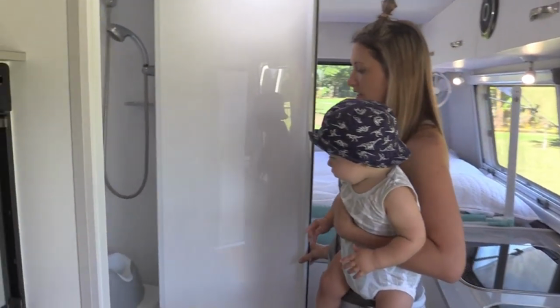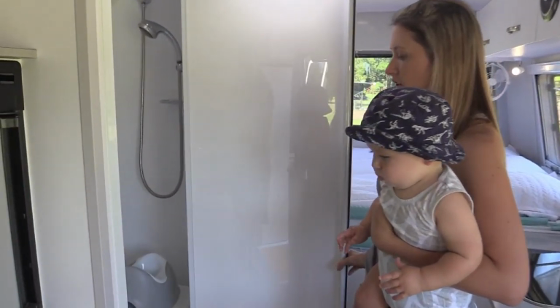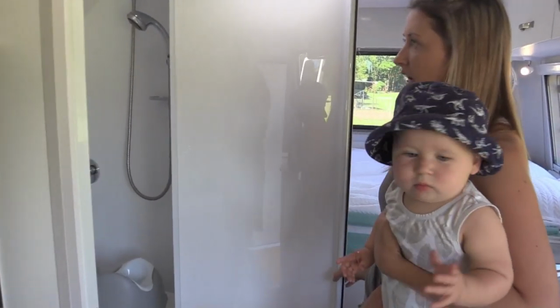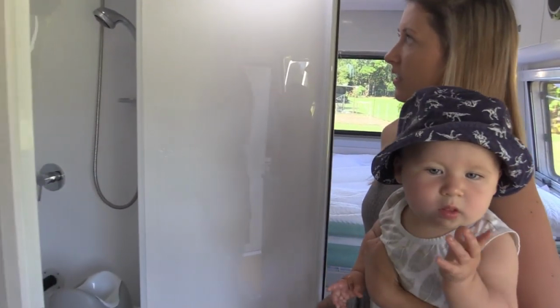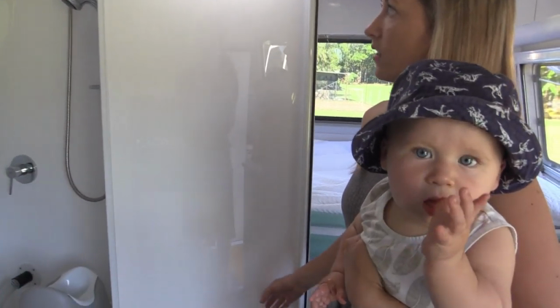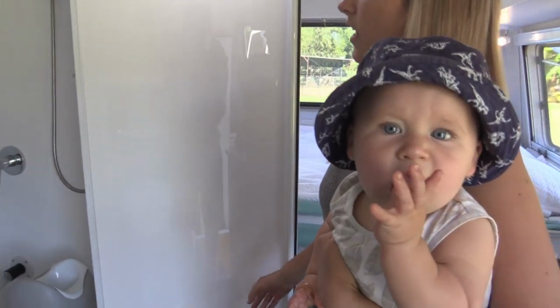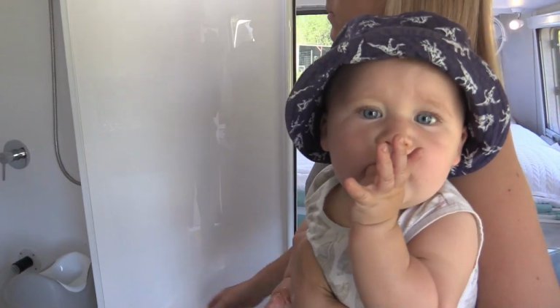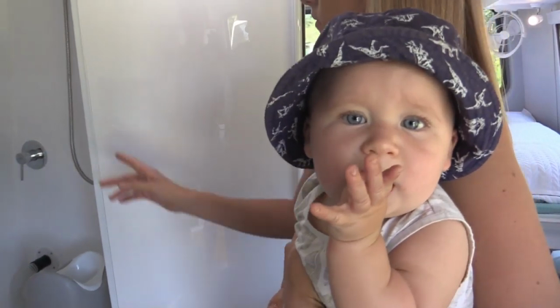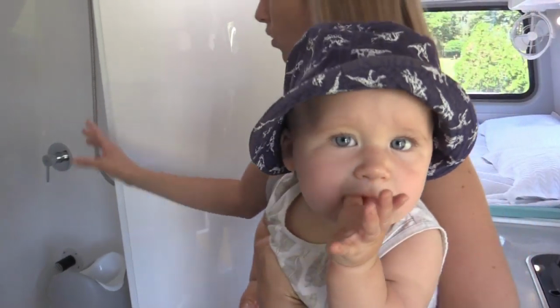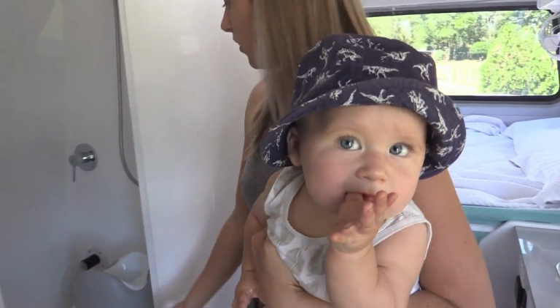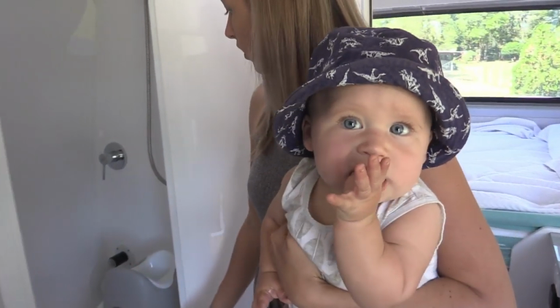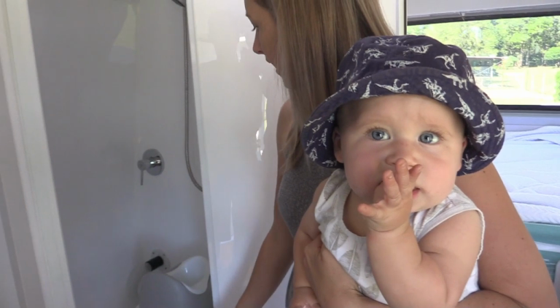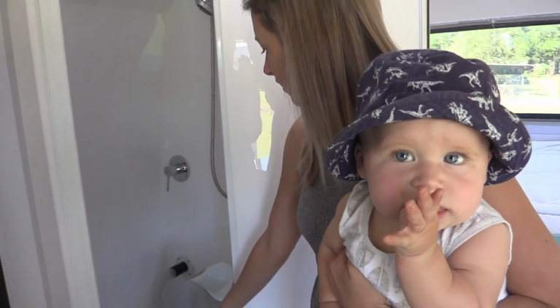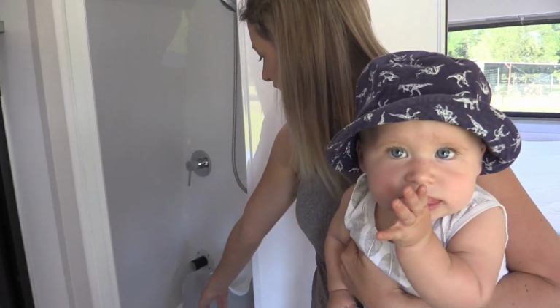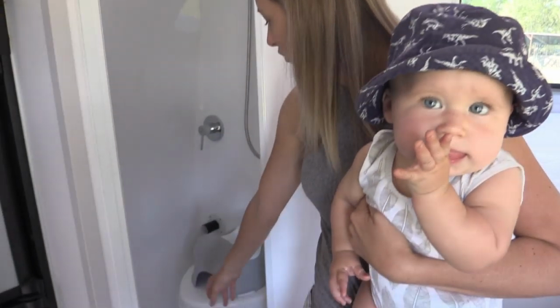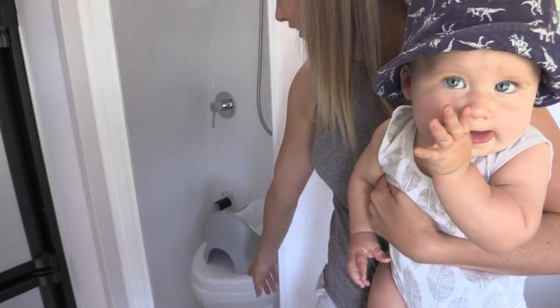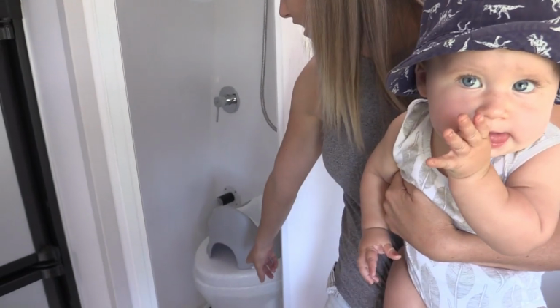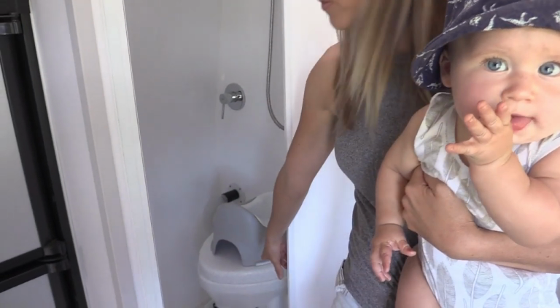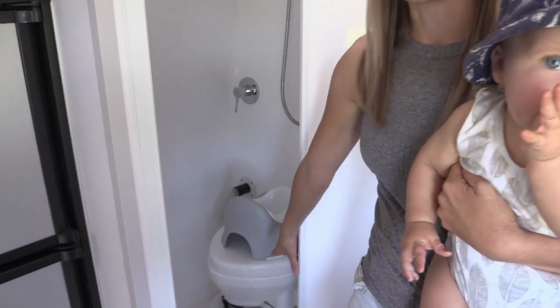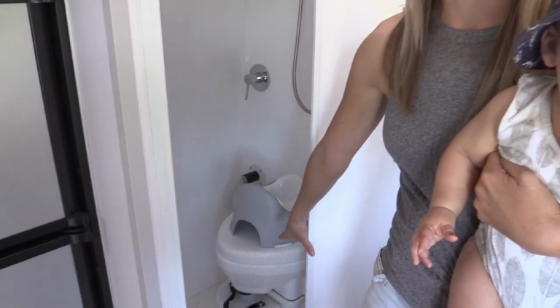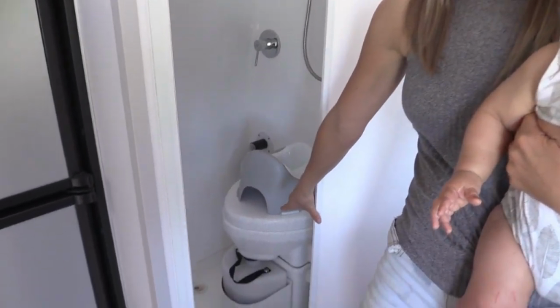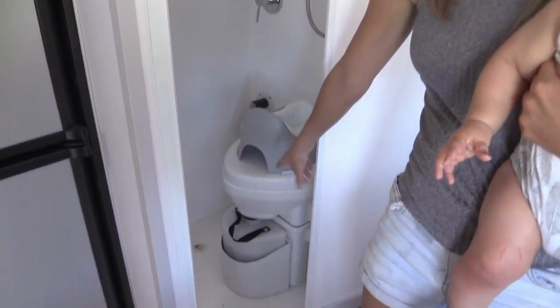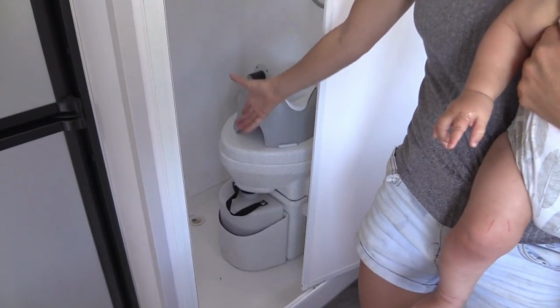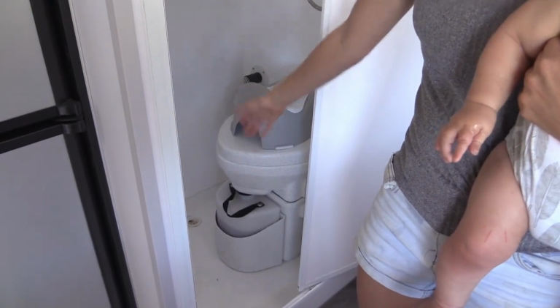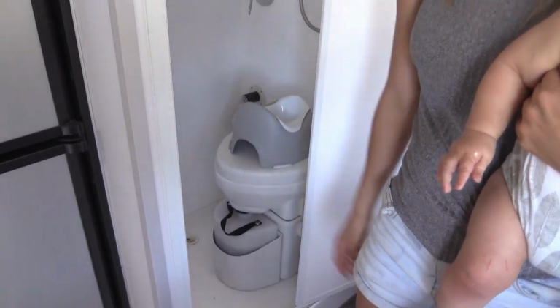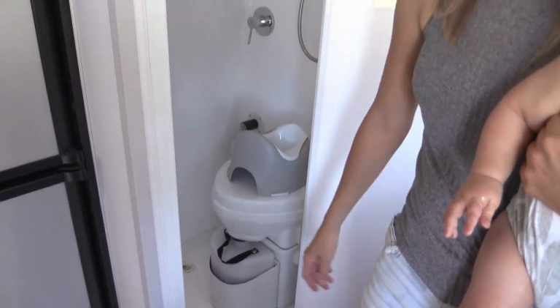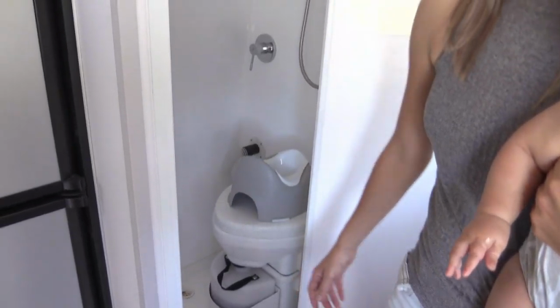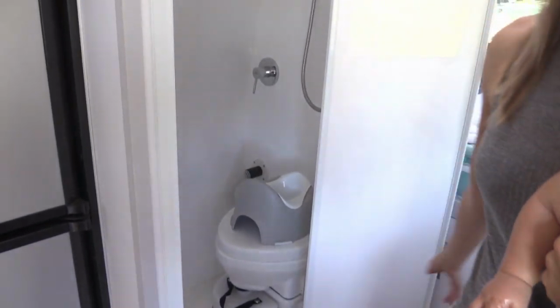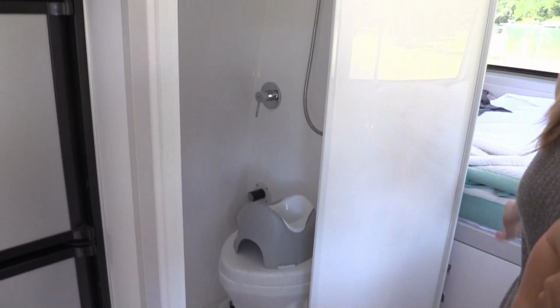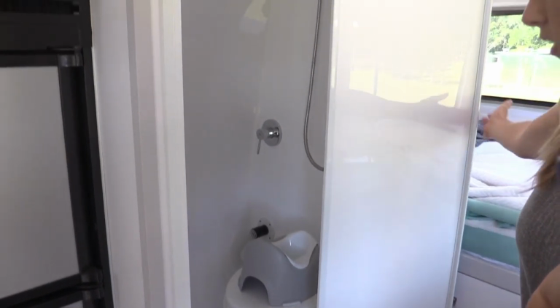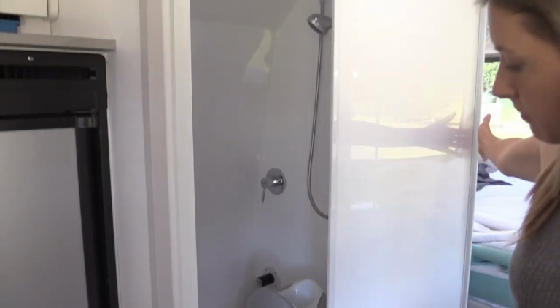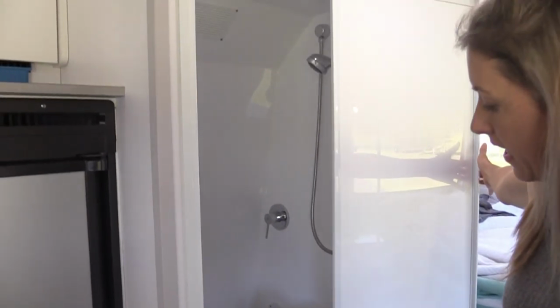Shower and toilet - all in one. Always toilet on top. We've got a composting toilet. We've had it going for a couple of weeks and there's no smell.